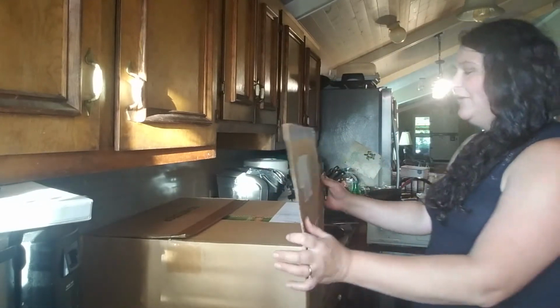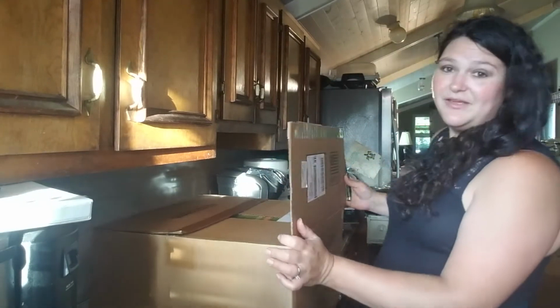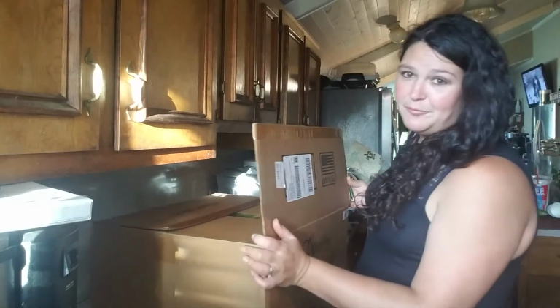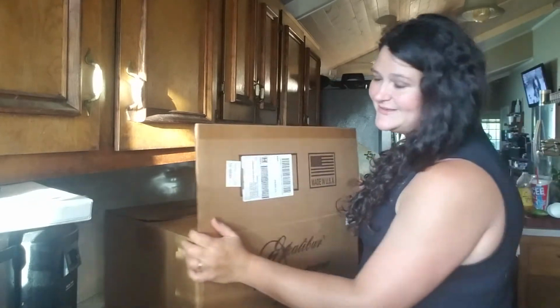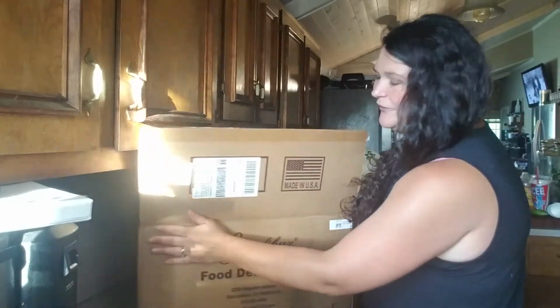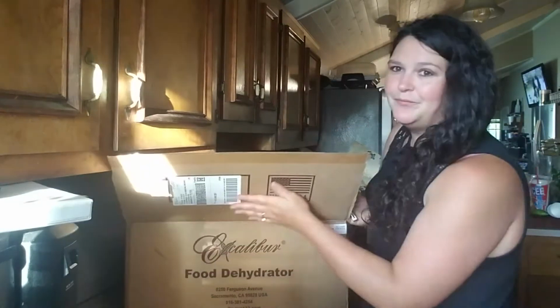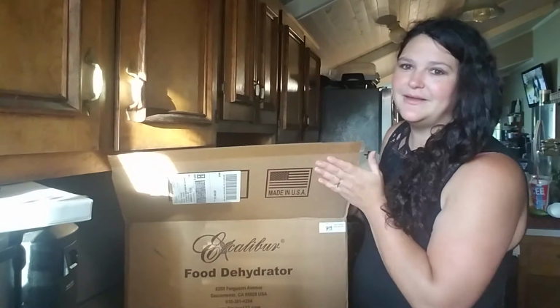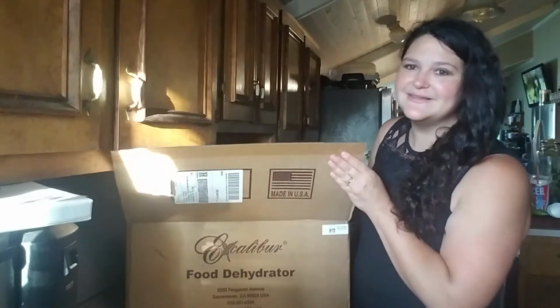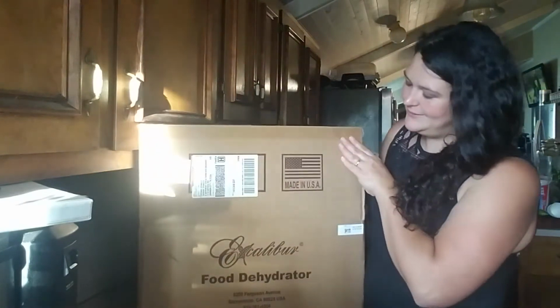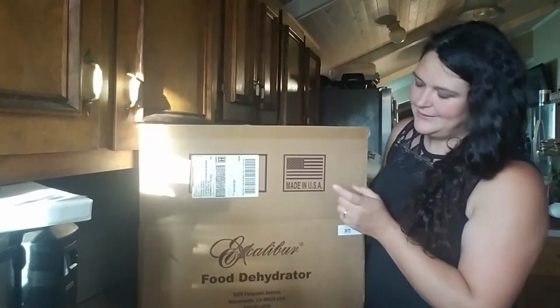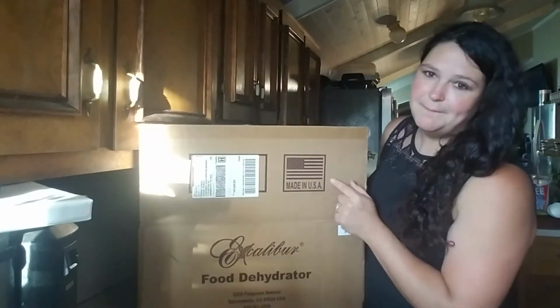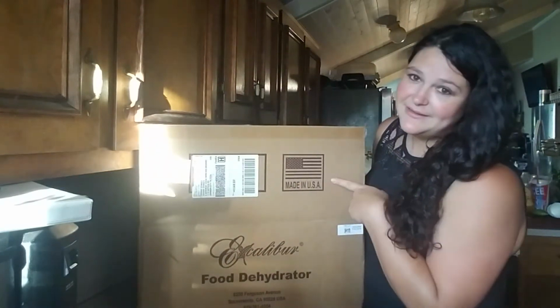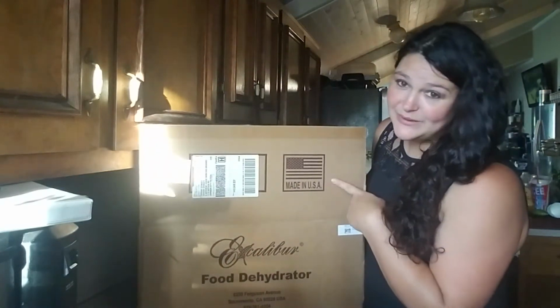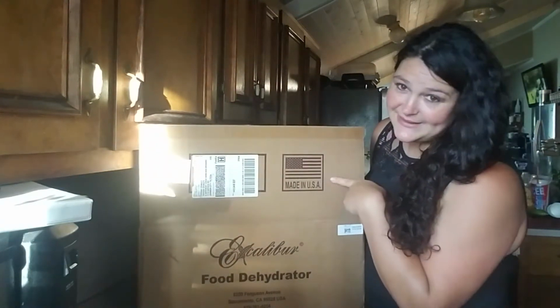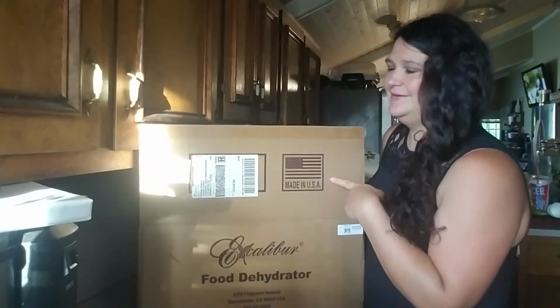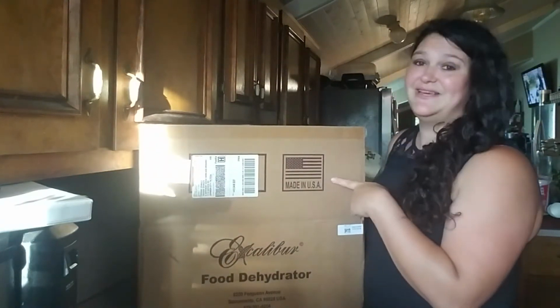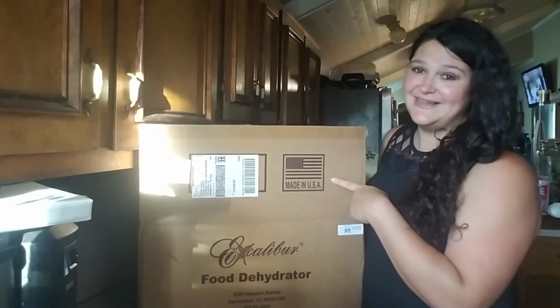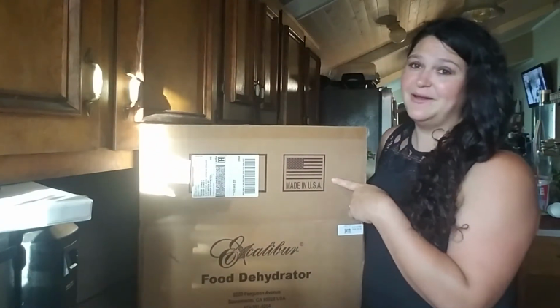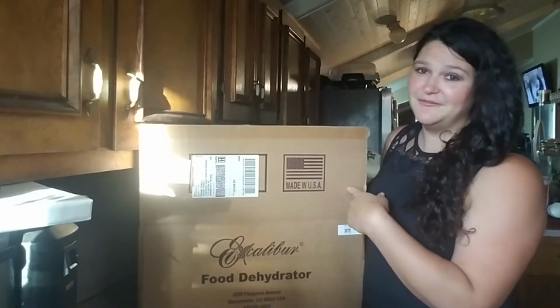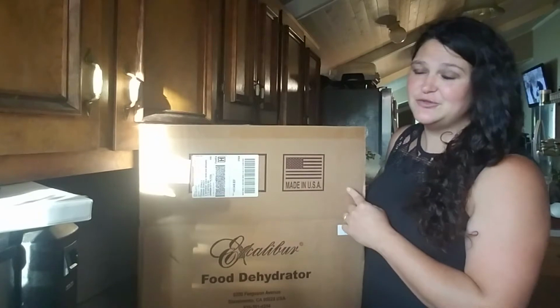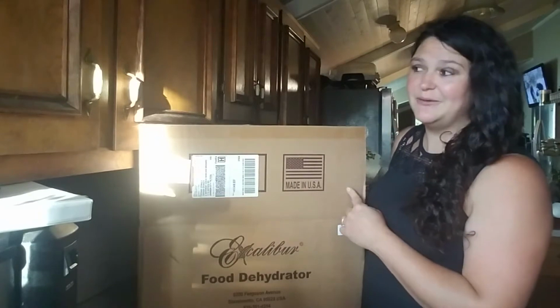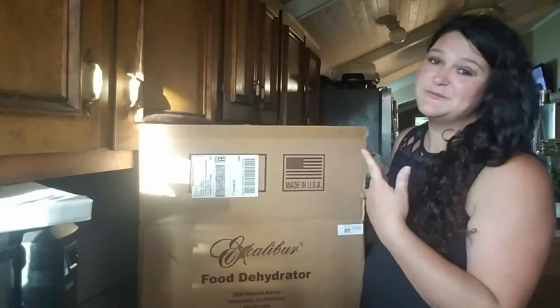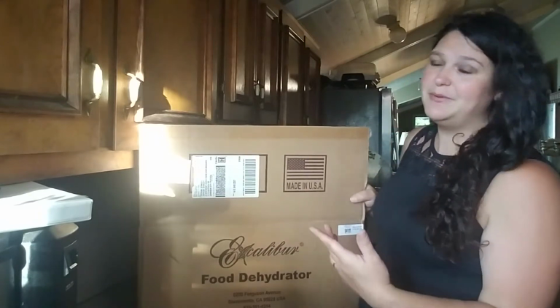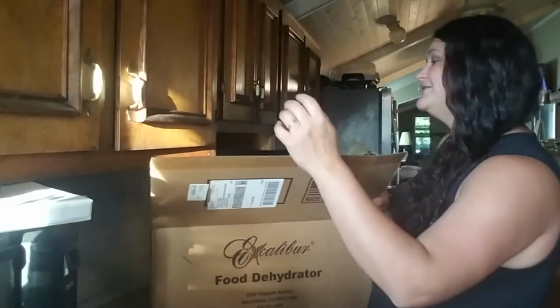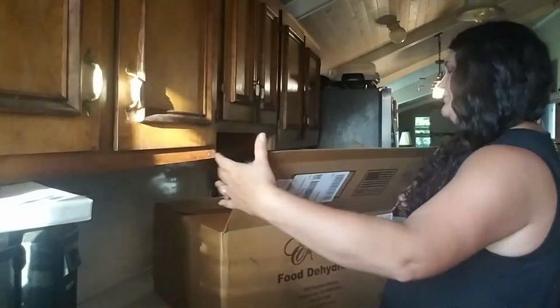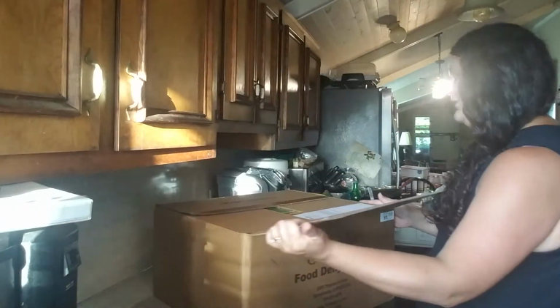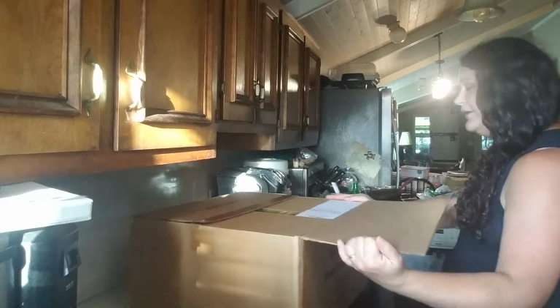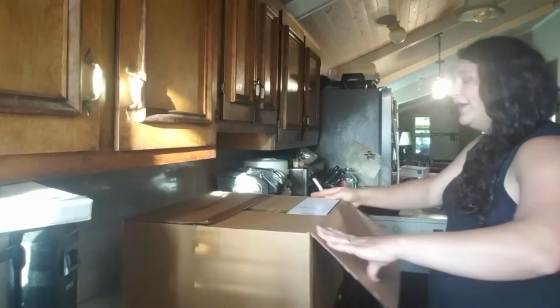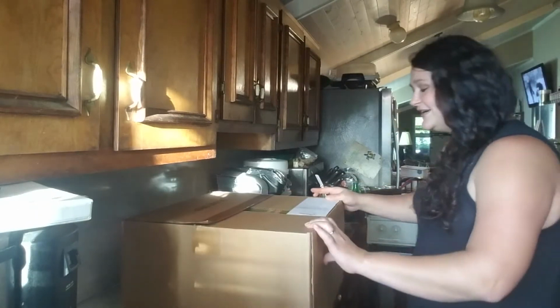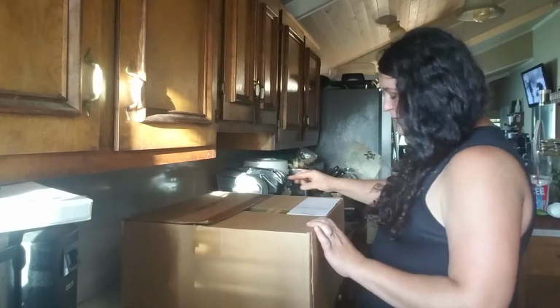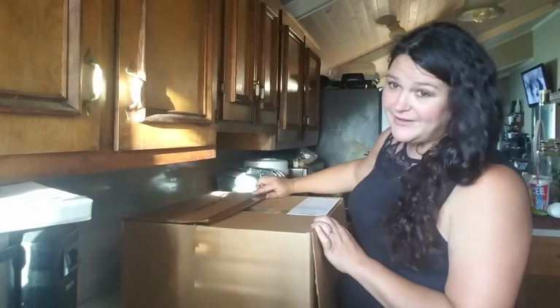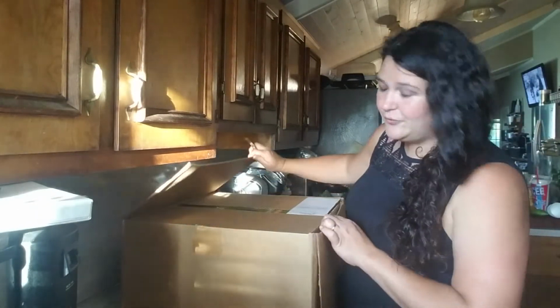One thing we love about the Excalibur — it is made in the USA. You can't say that about a lot of things you buy anymore, especially appliances. This actually came out of California.